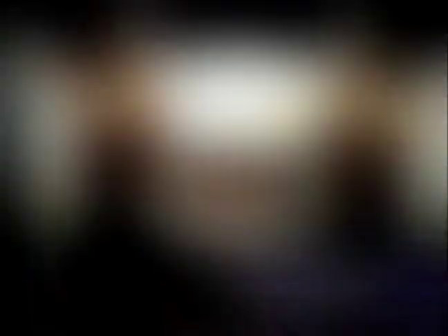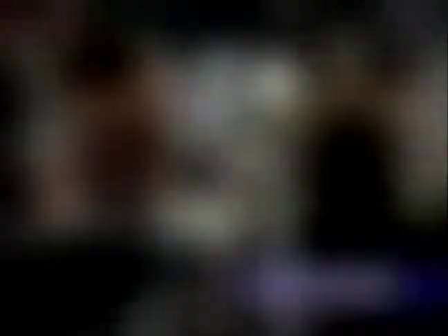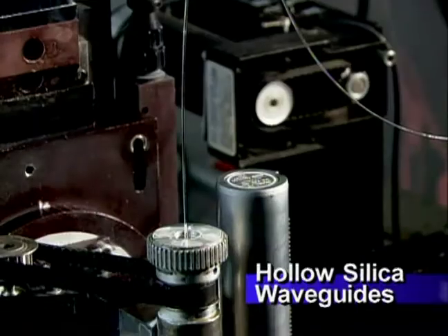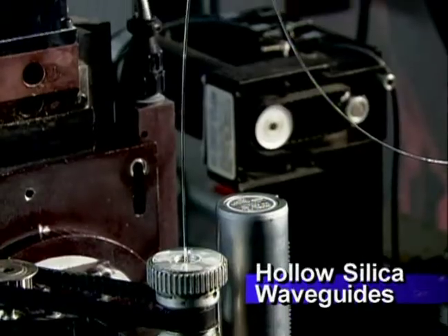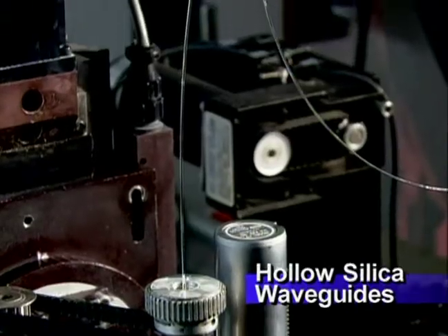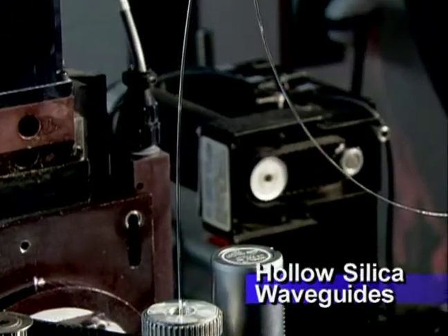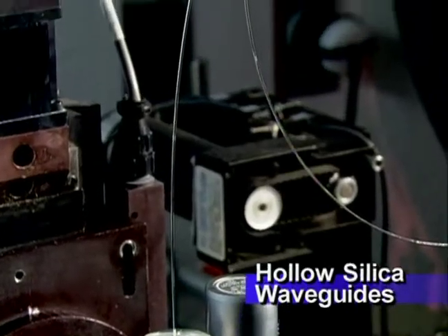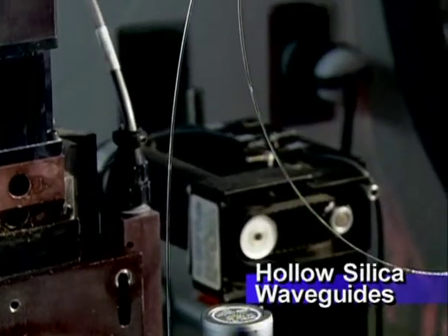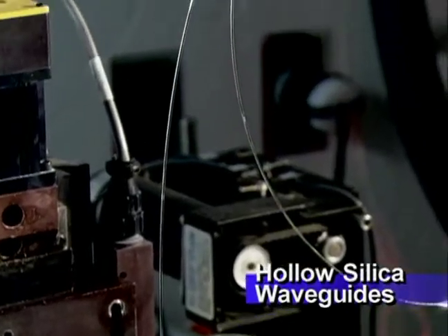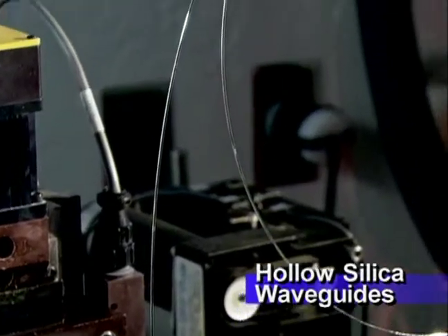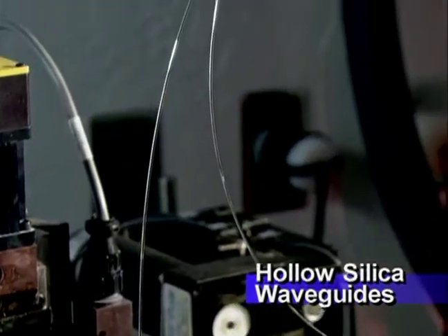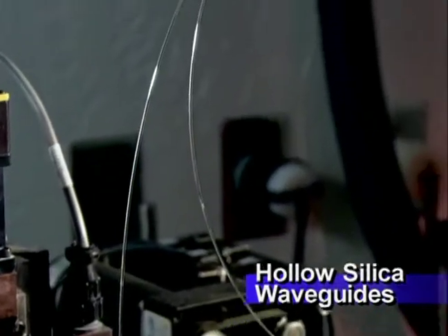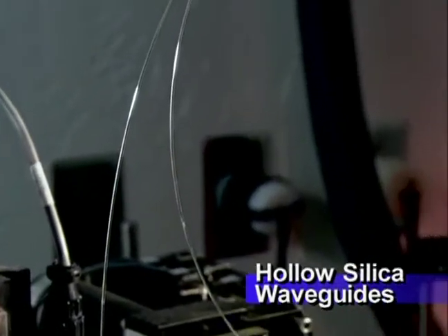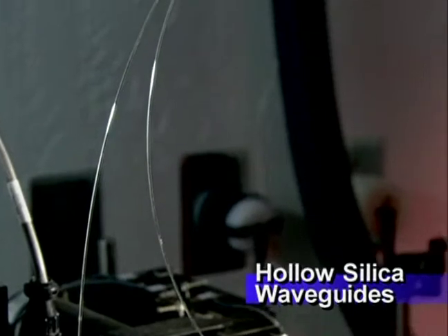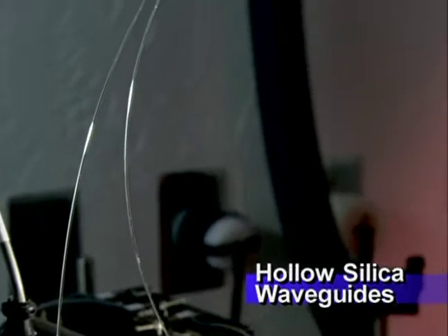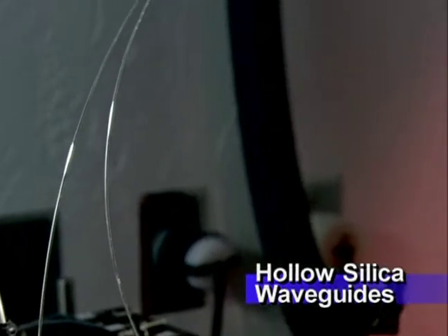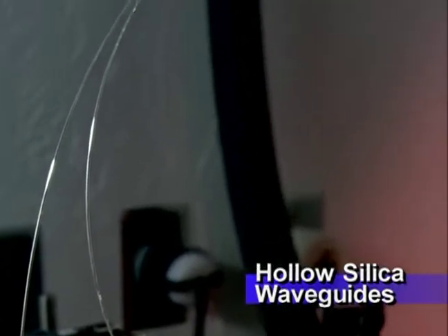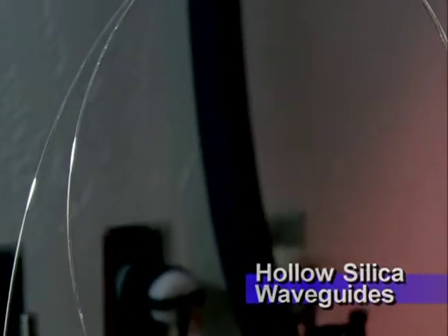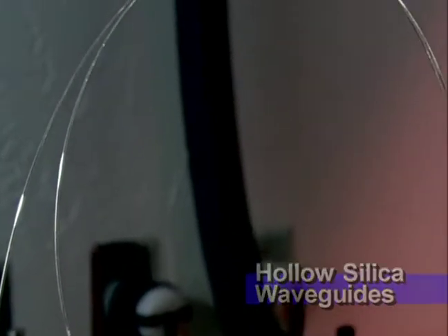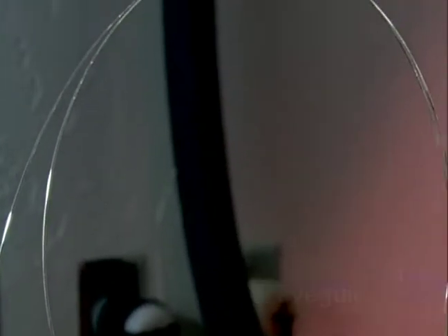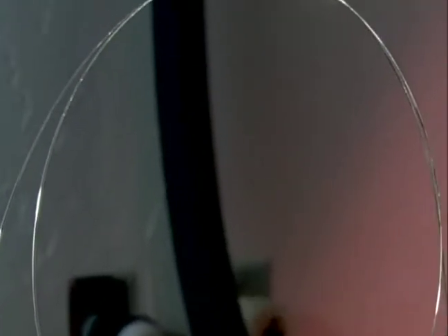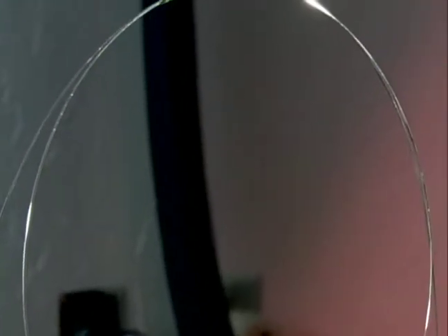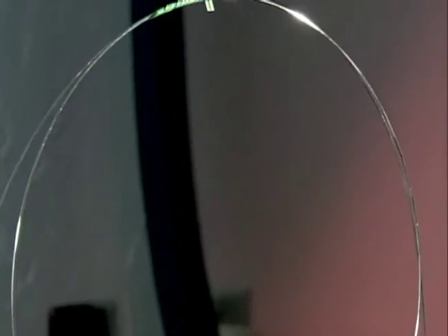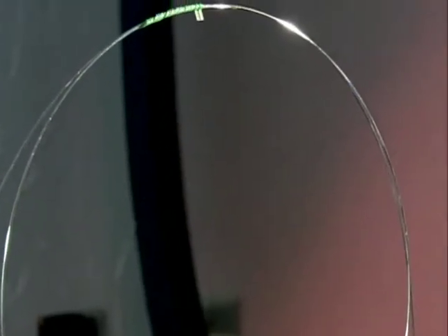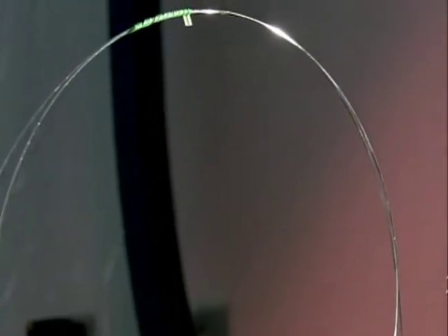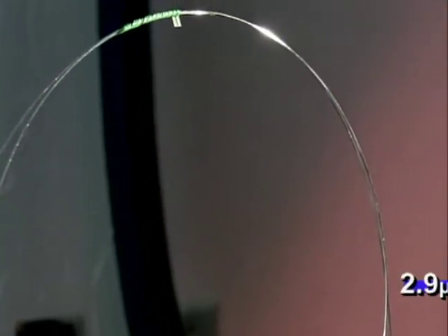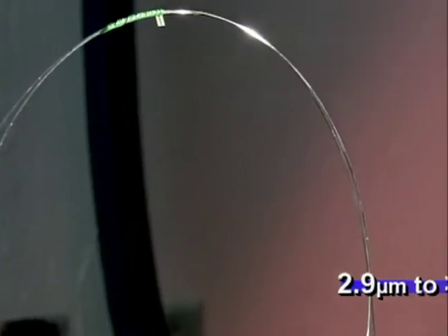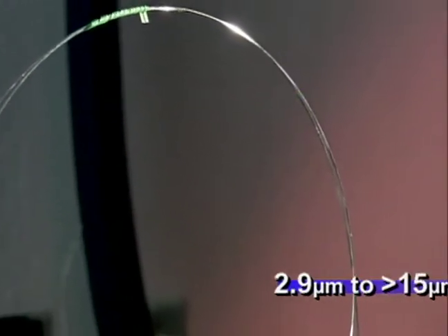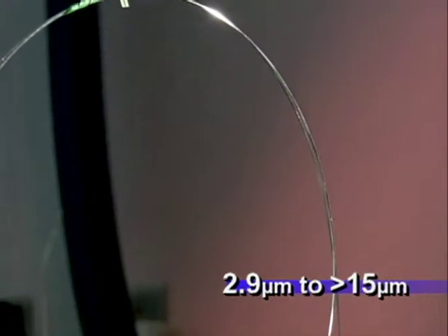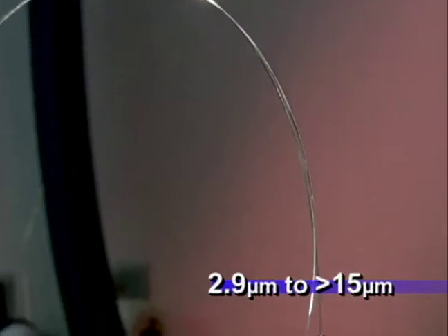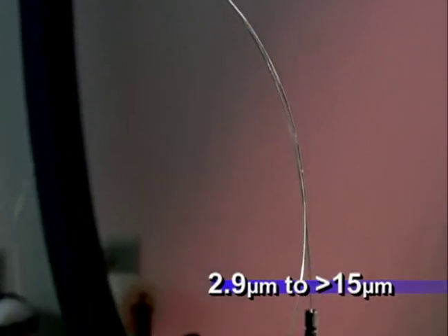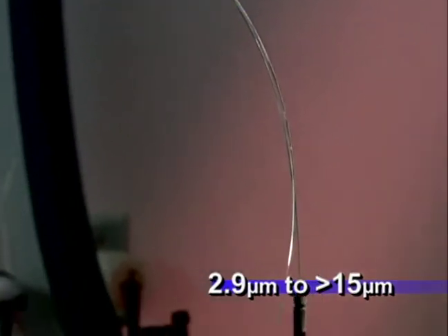Hollow silica waveguides are an excellent transmission medium for the infrared spectrum, operating from 2.9 to greater than 15 microns.